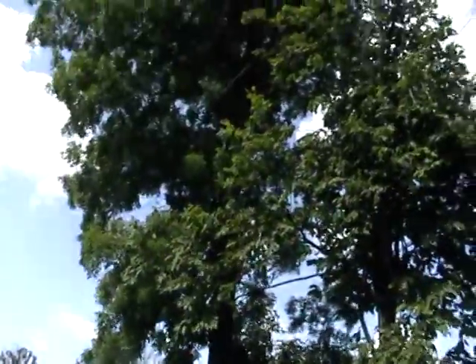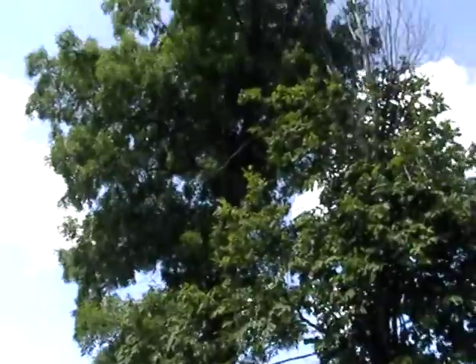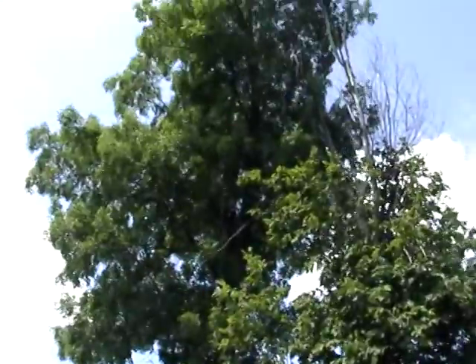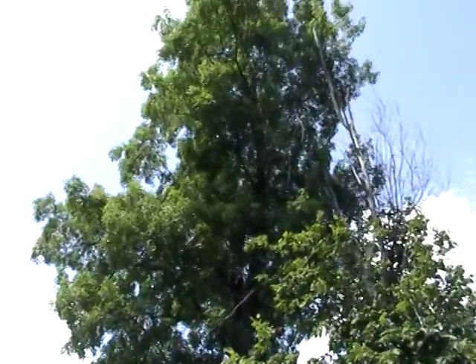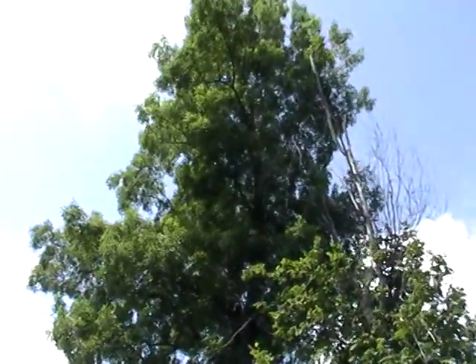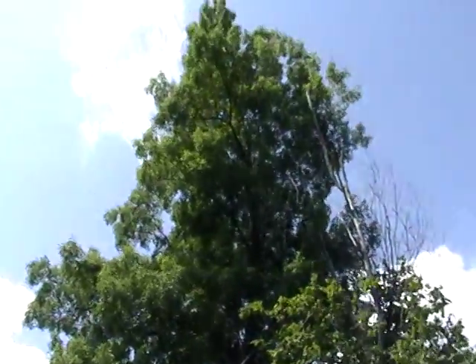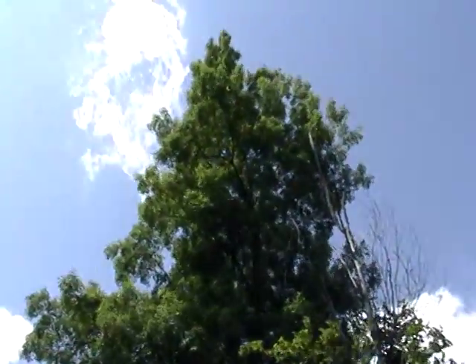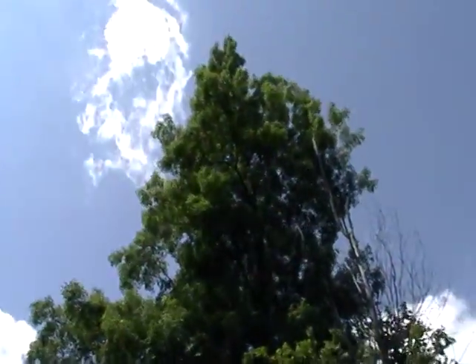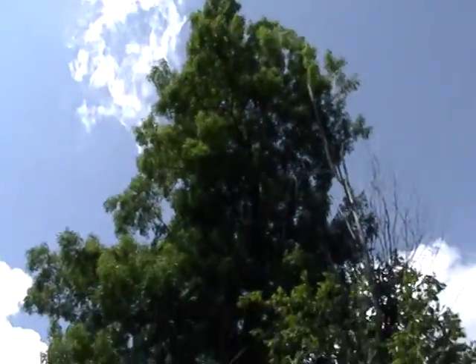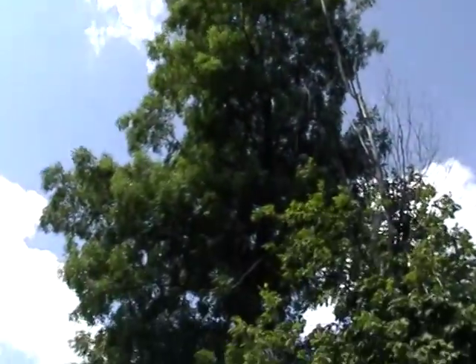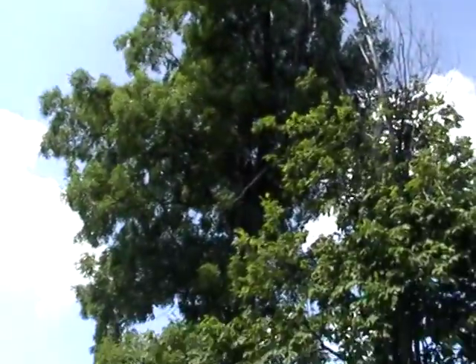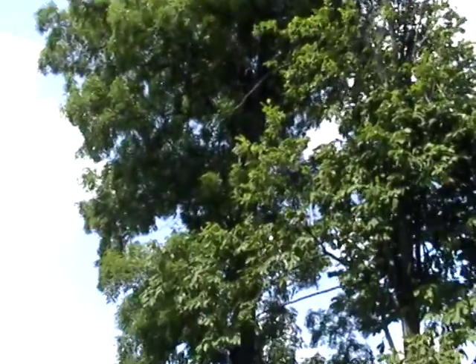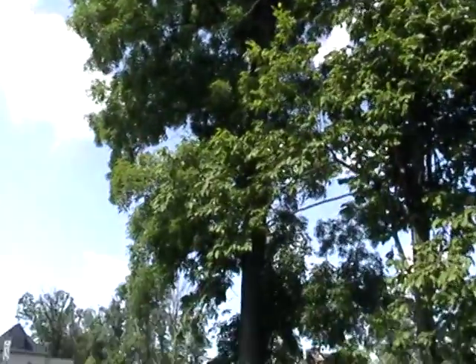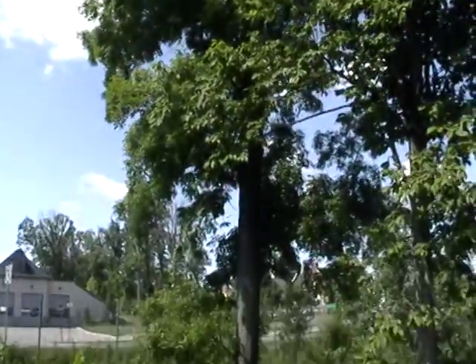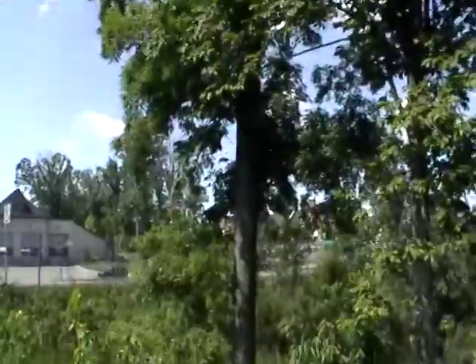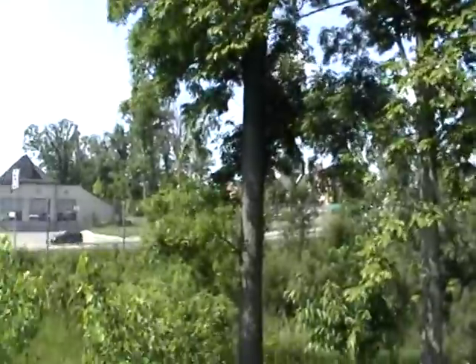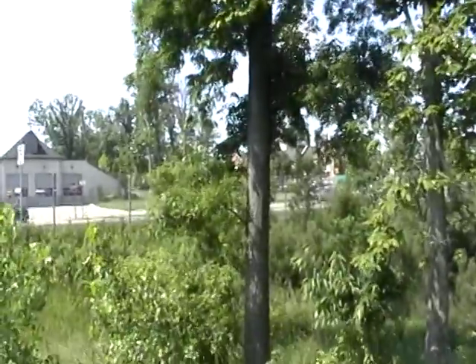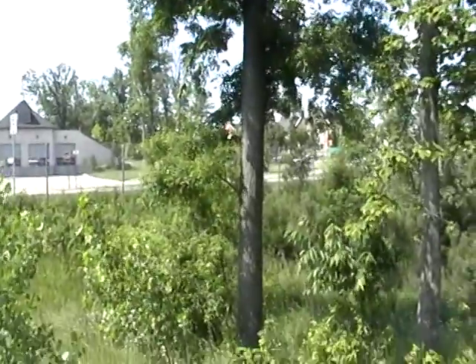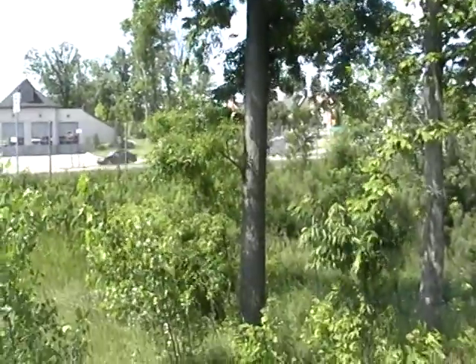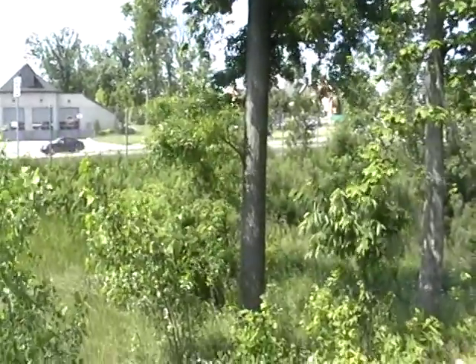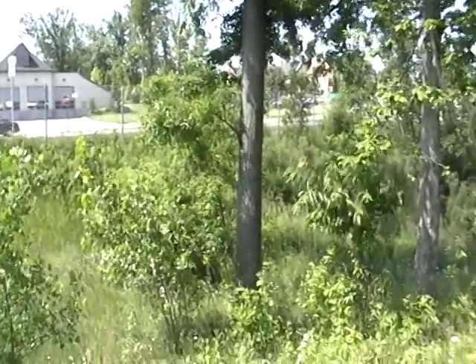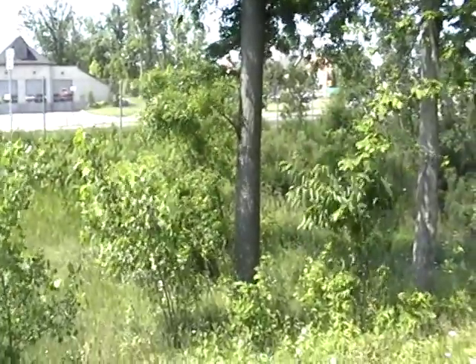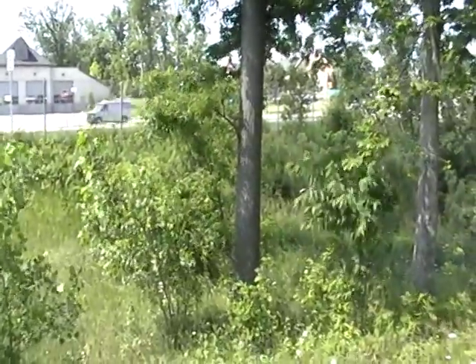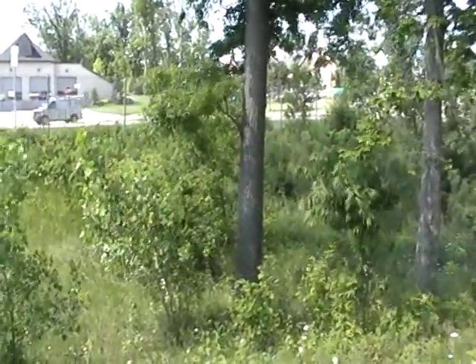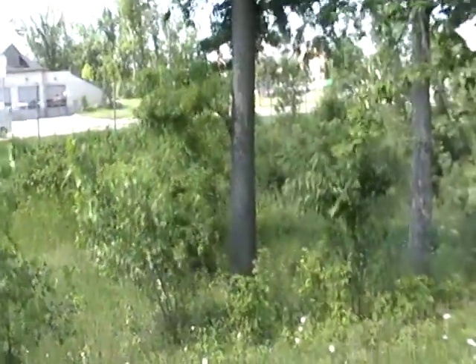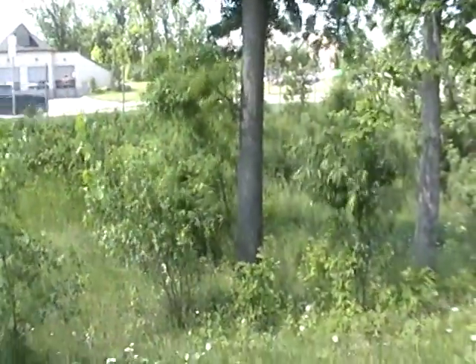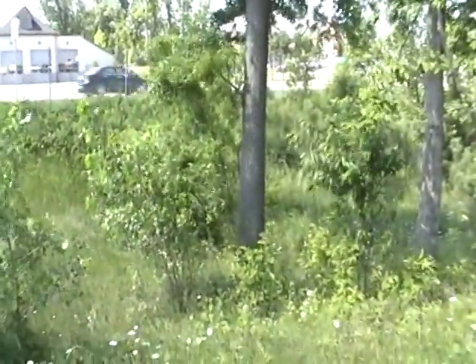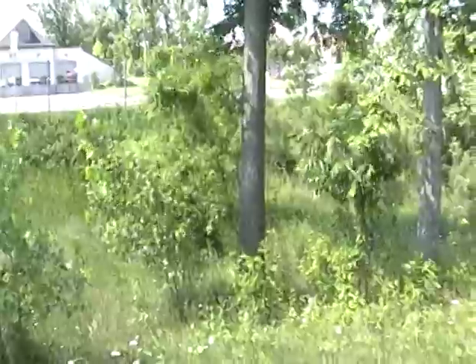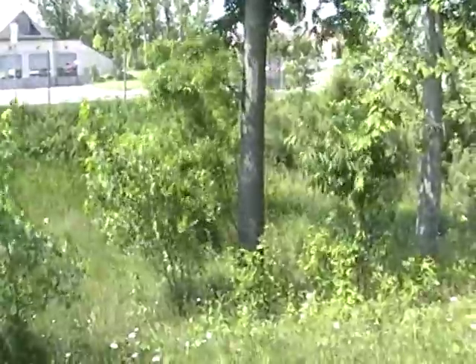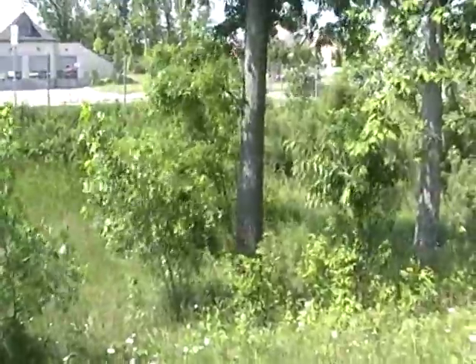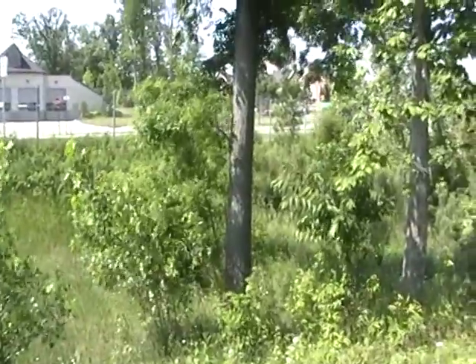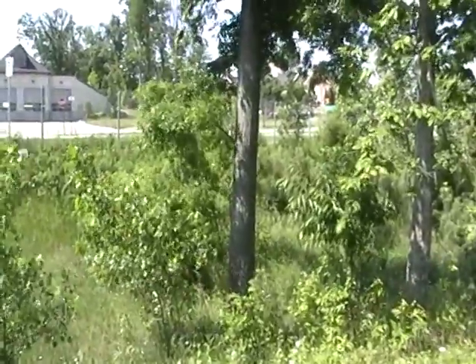We were thinking about taking a core sample and sending it to the state to see if there are any chemicals in the trunk that are protecting it. There is very little infestation — very little borers on the trunk.